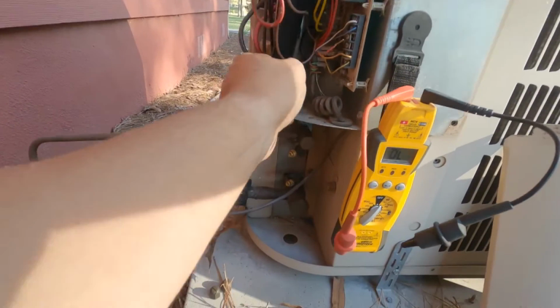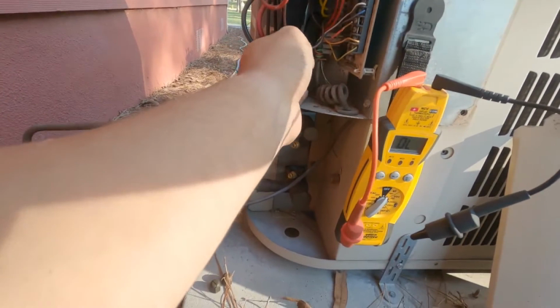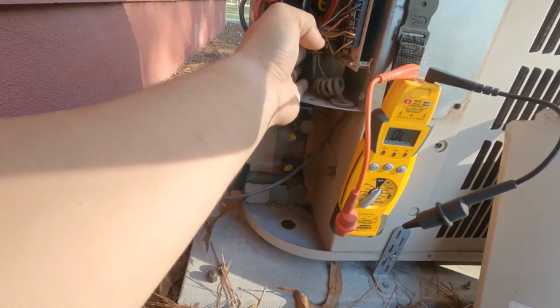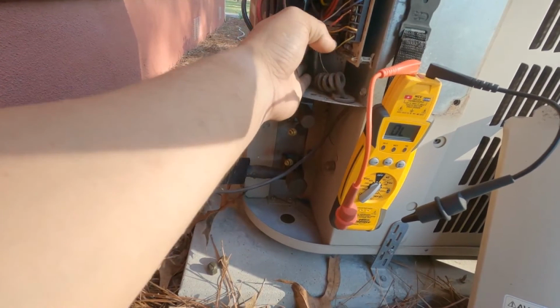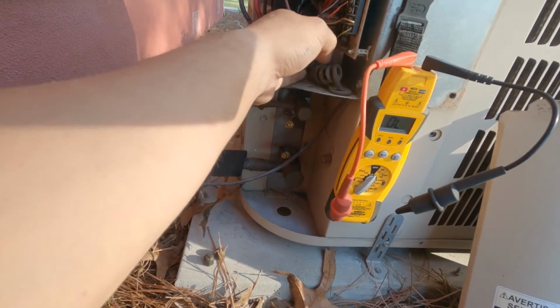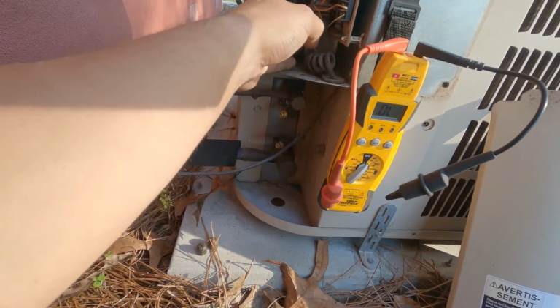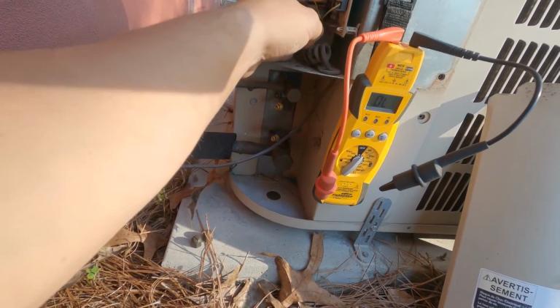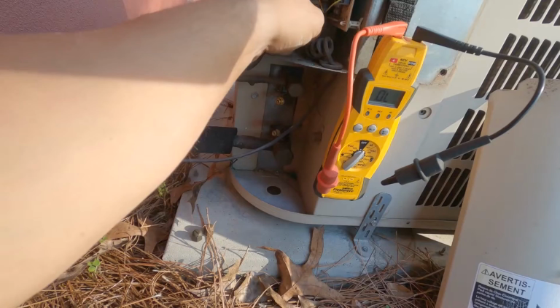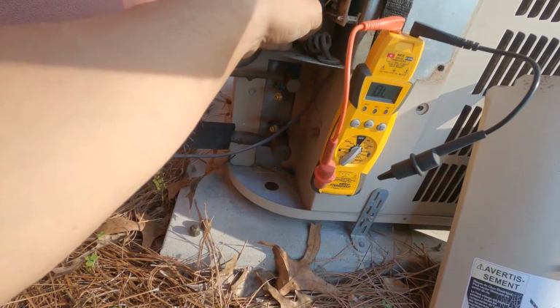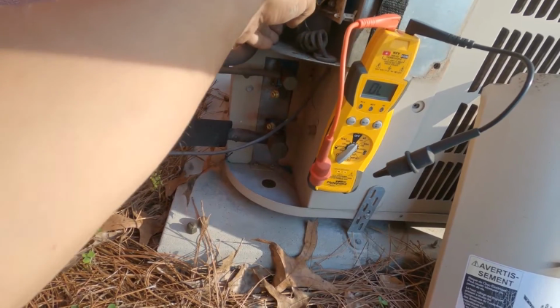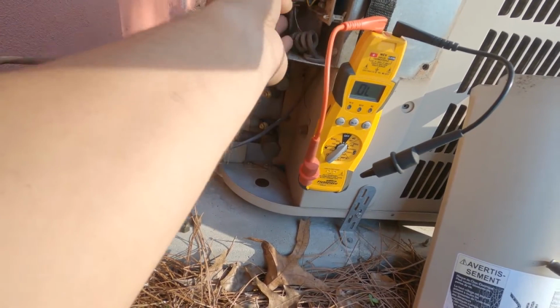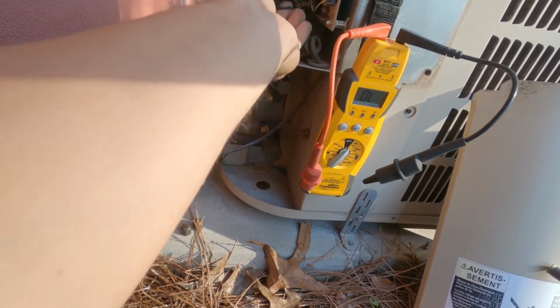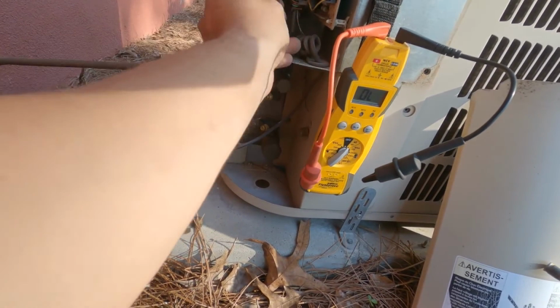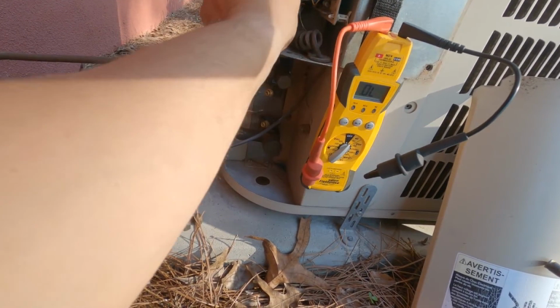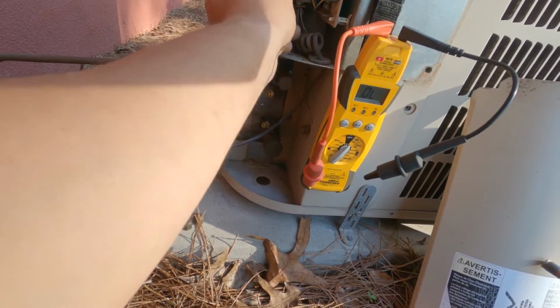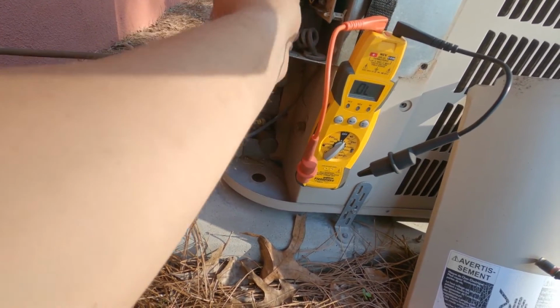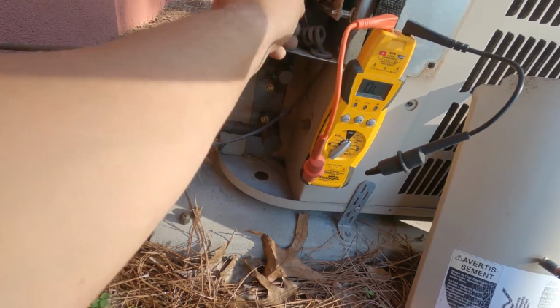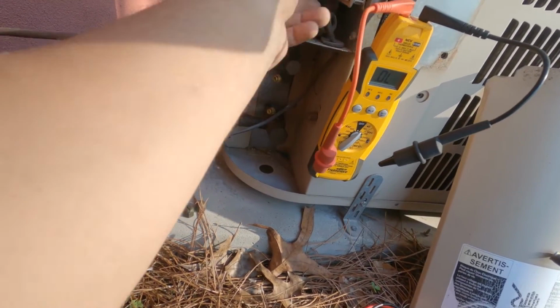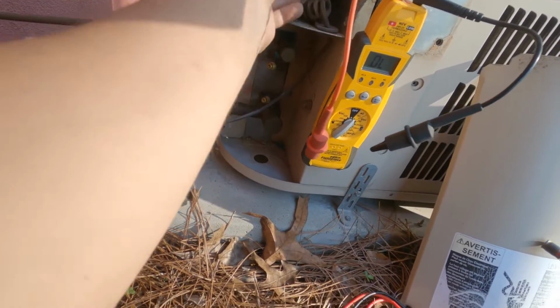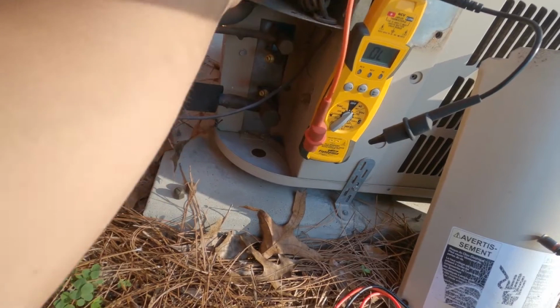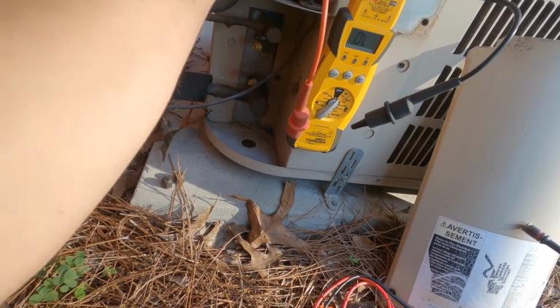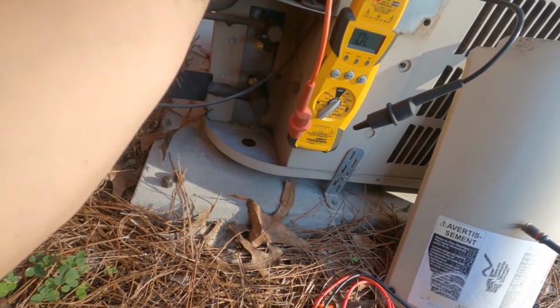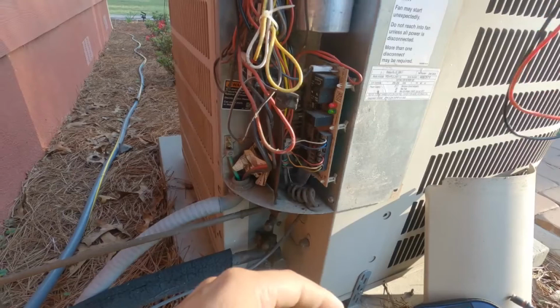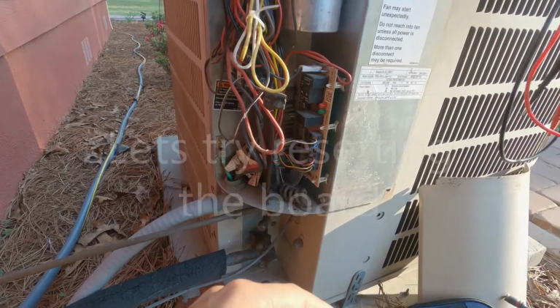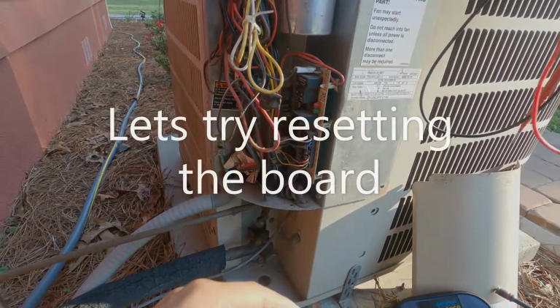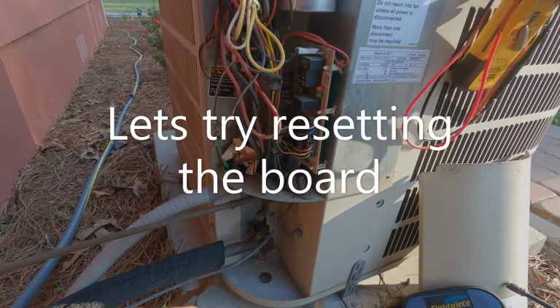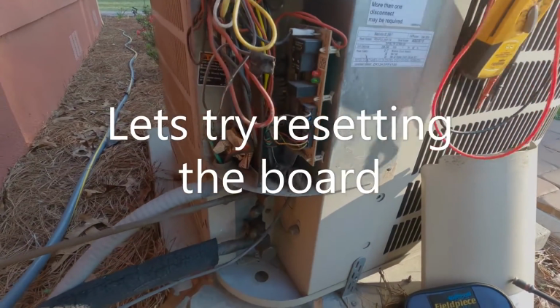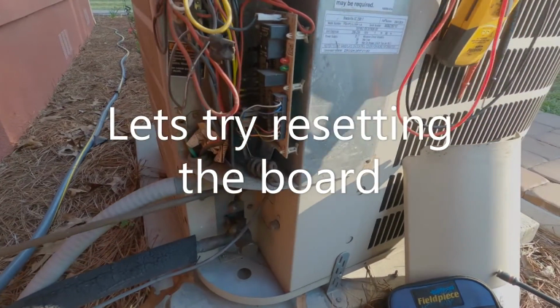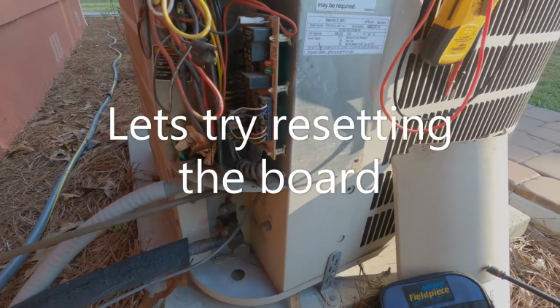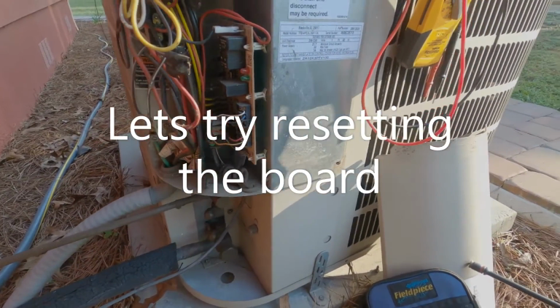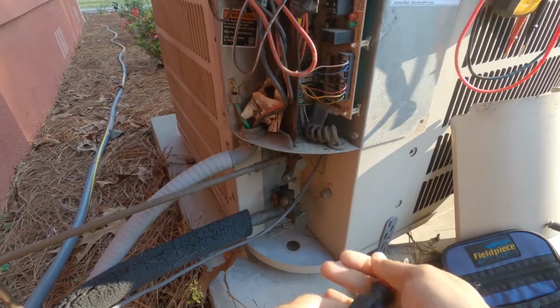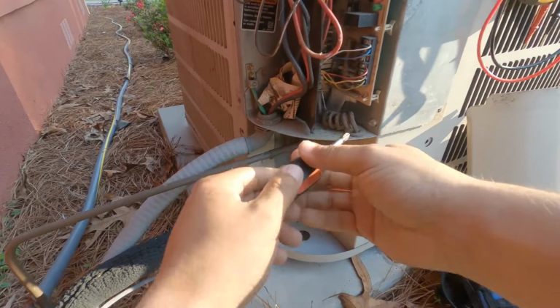The low pressure switch has been jumped out, so we don't have to worry about that. Unless it's shorted — let's do an inspection on the wire. Wire looks okay. So what I'm going to do is go ahead and reset this board and see what happens.